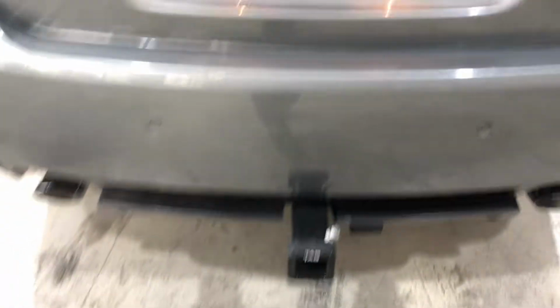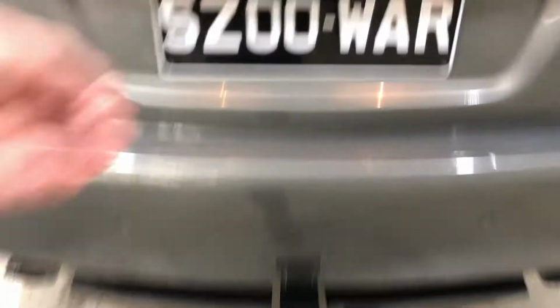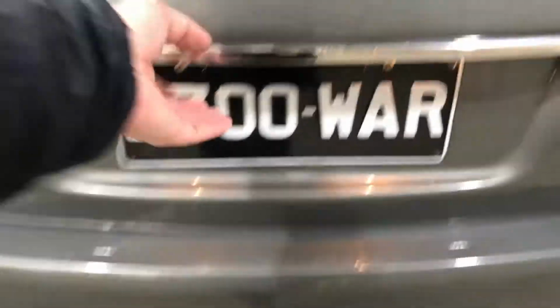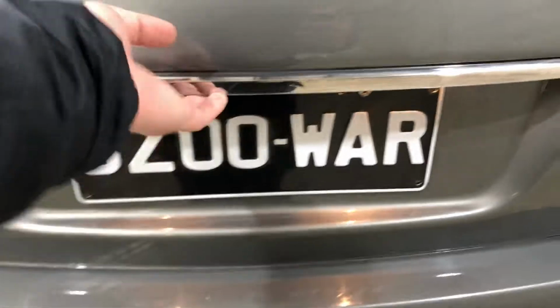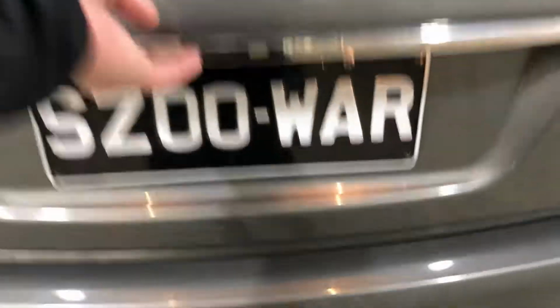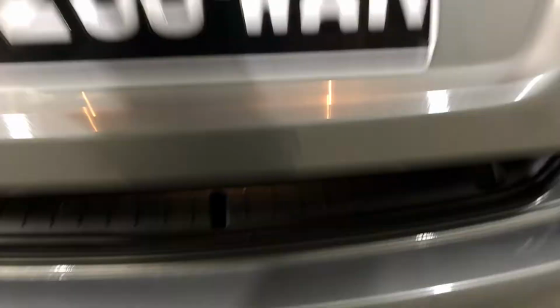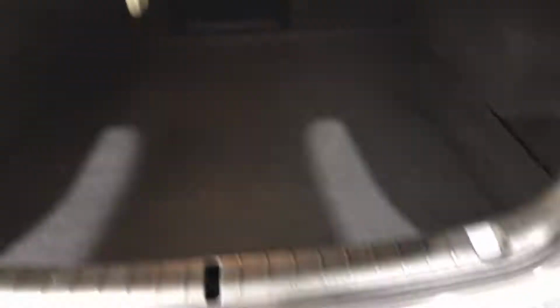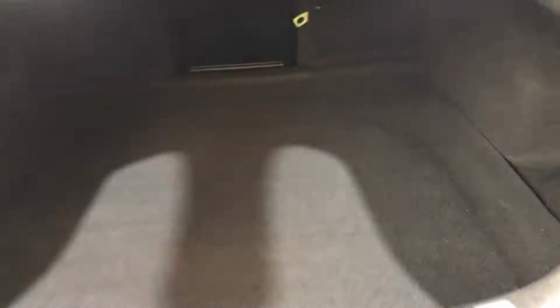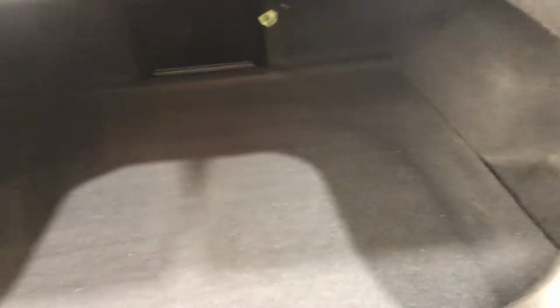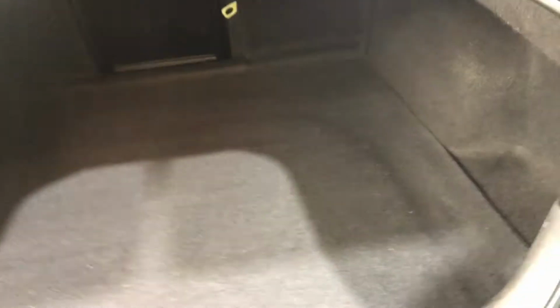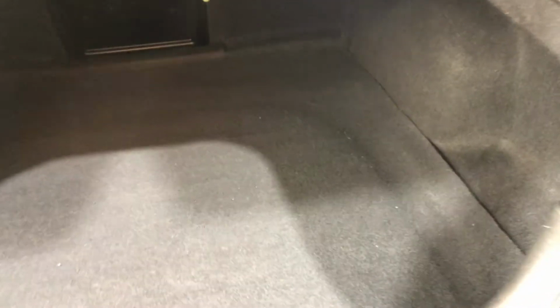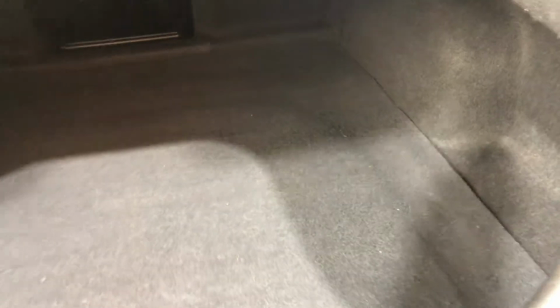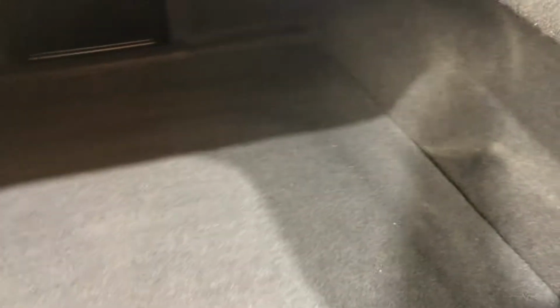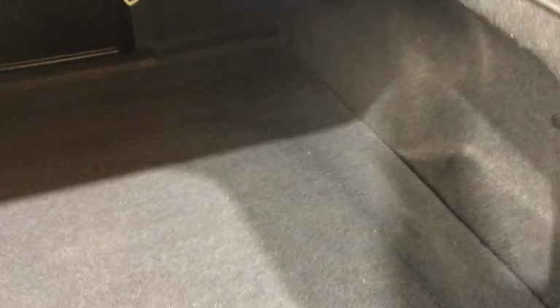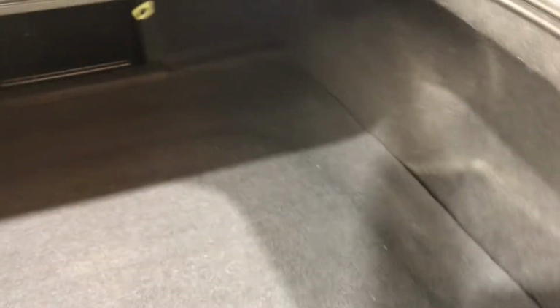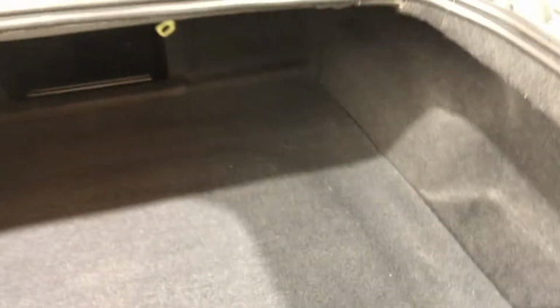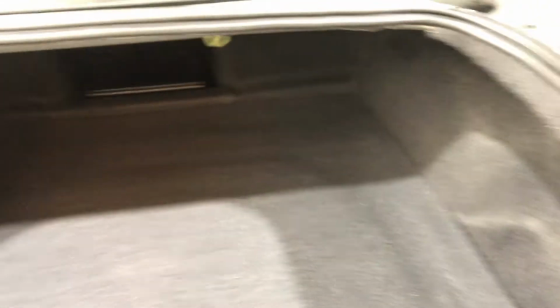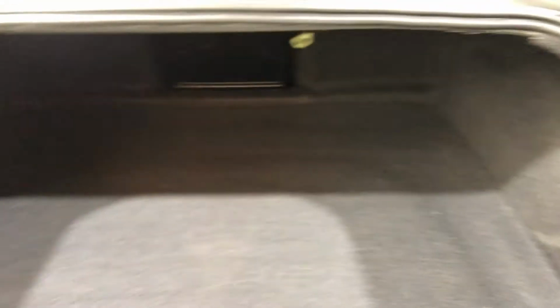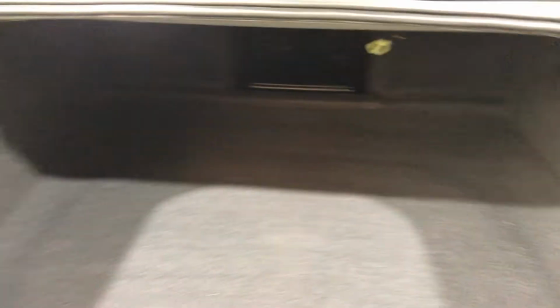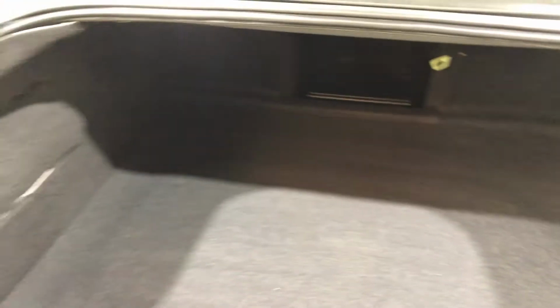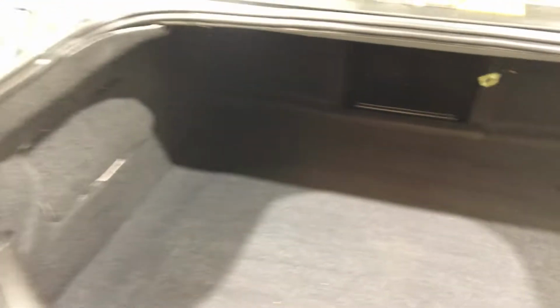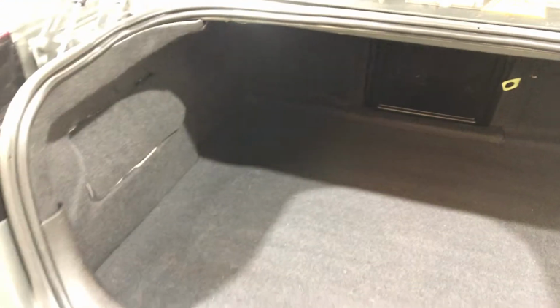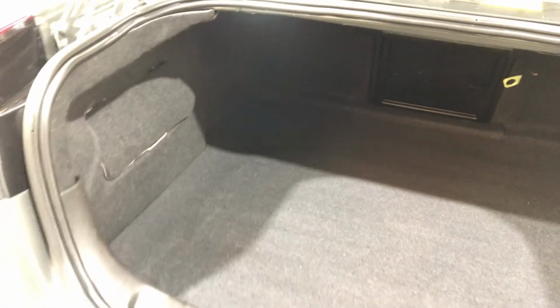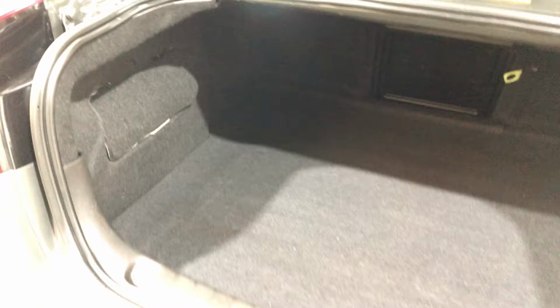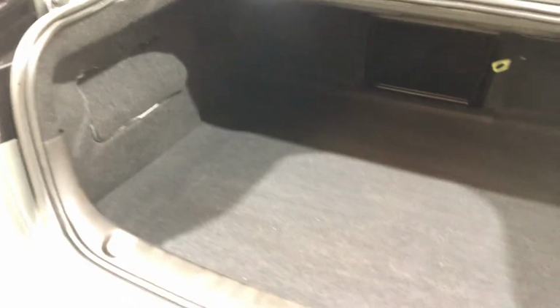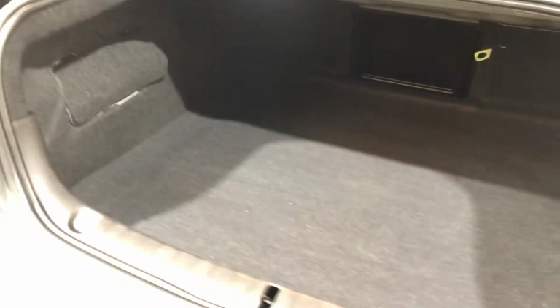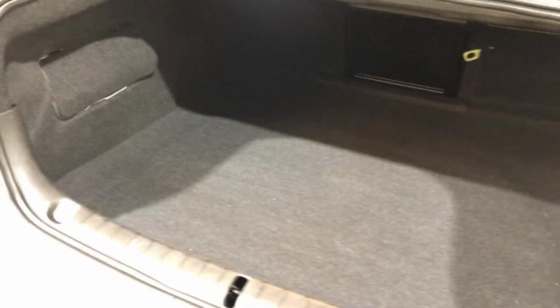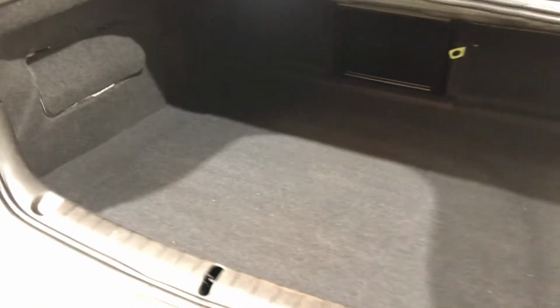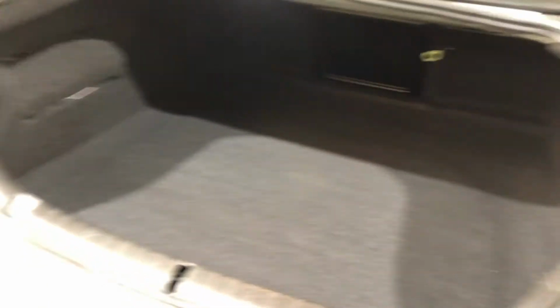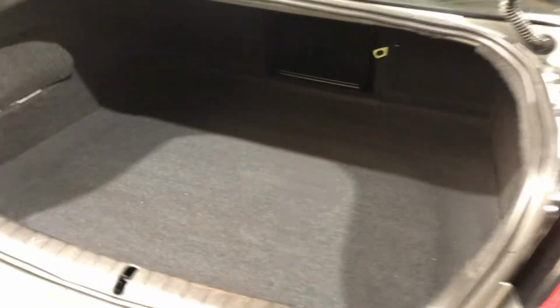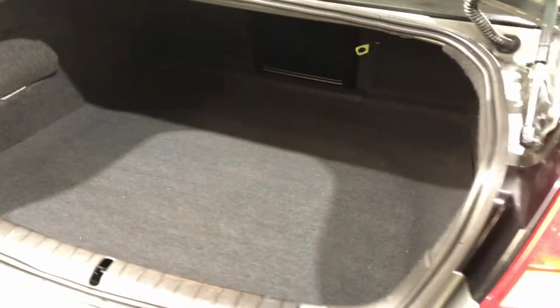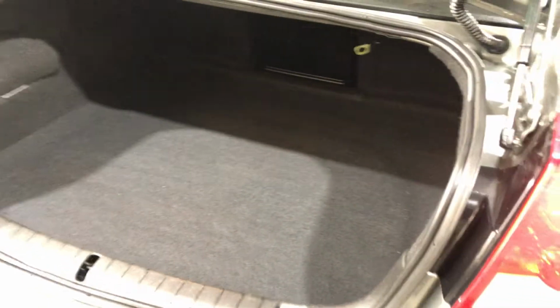Jumping inside the boot — being a full-size family sedan, you know you're going to get plenty of boot space. Here's the space for you to put whatever you like in there.